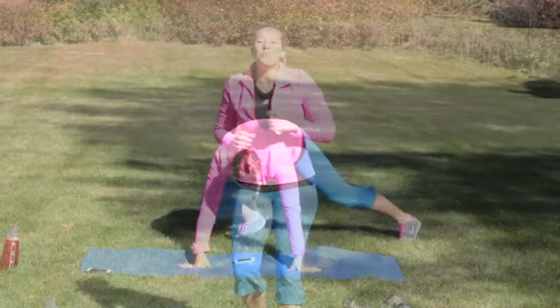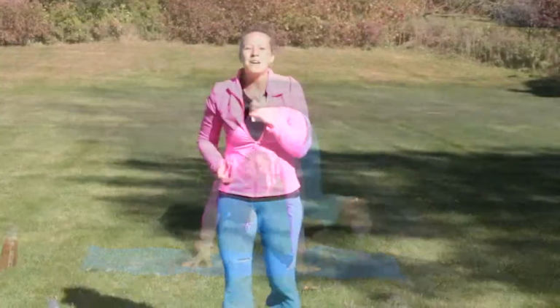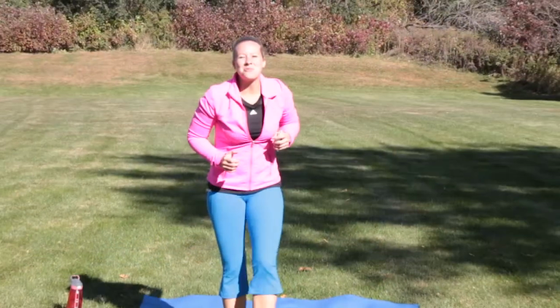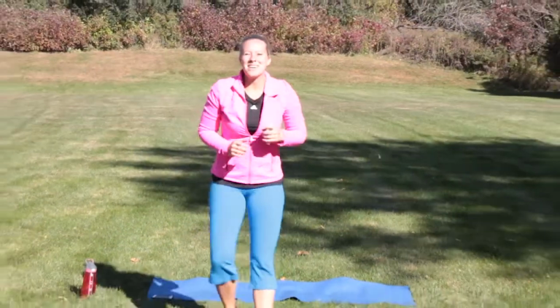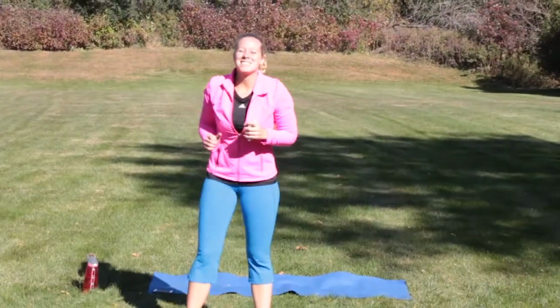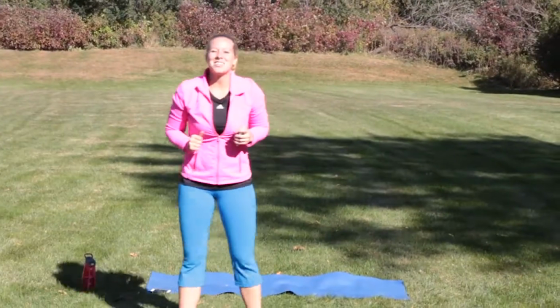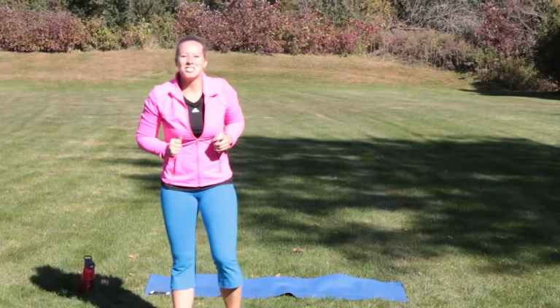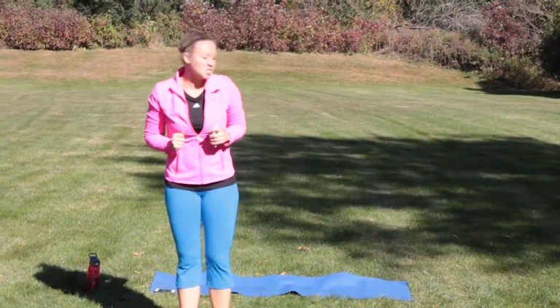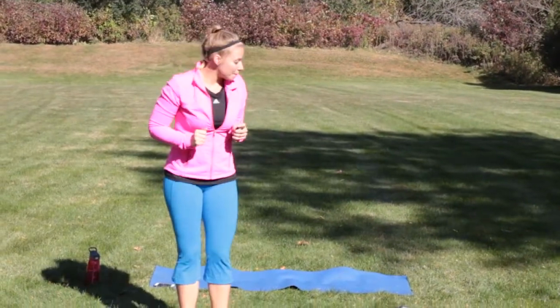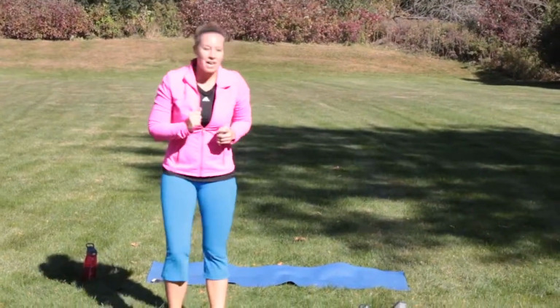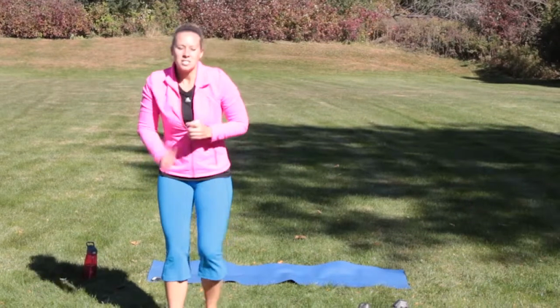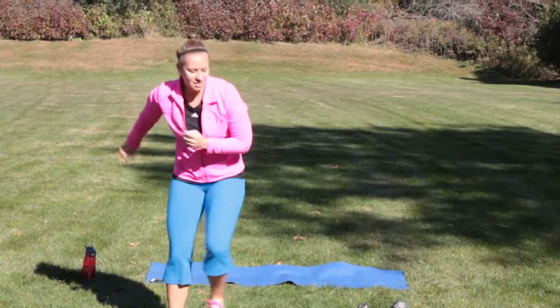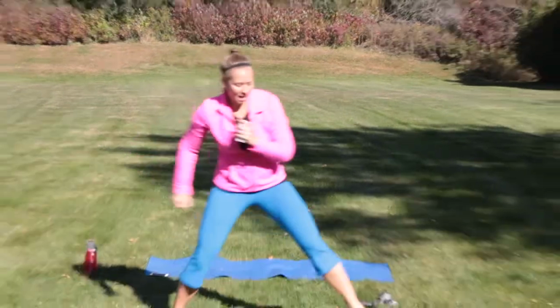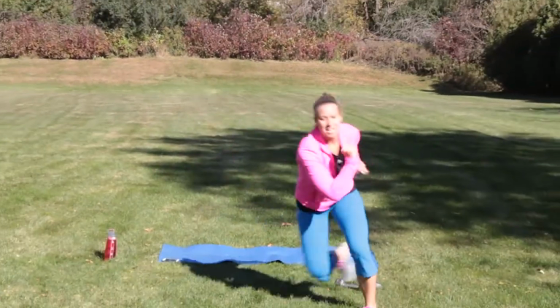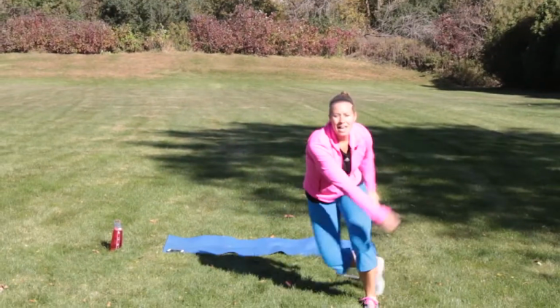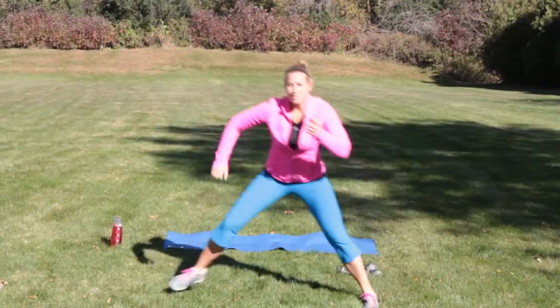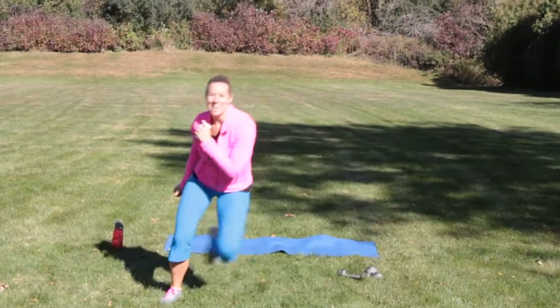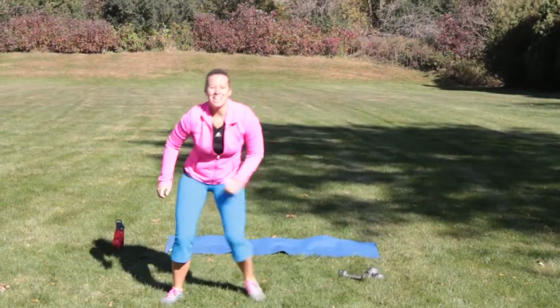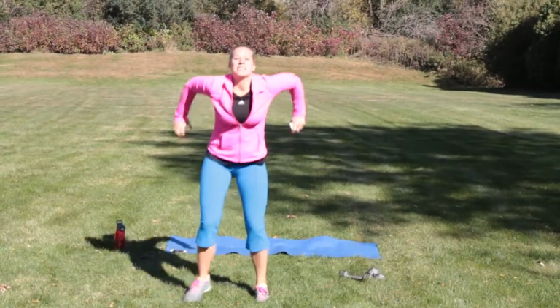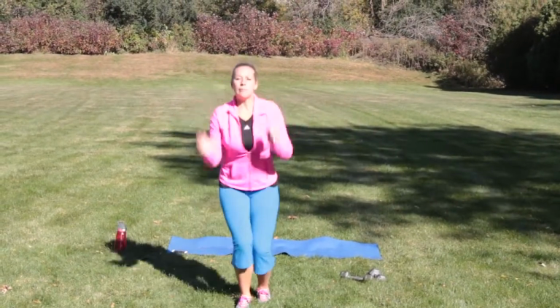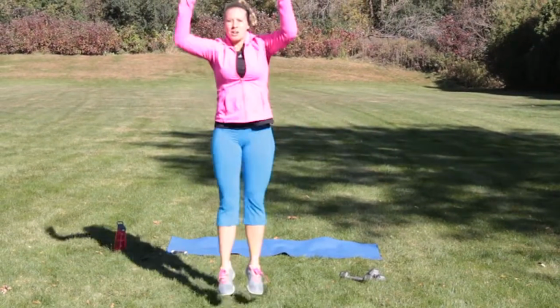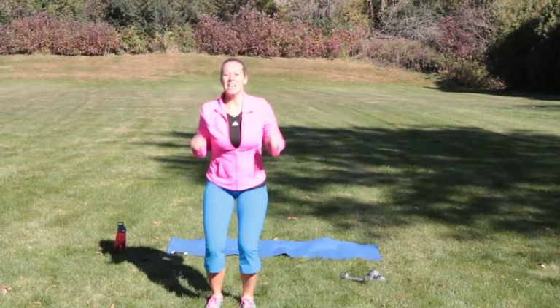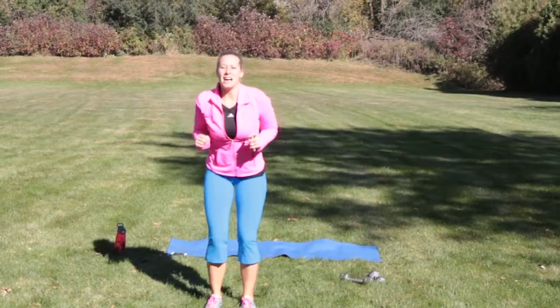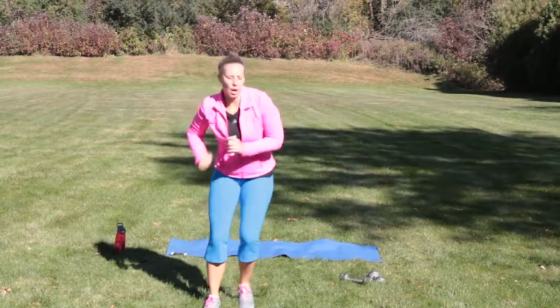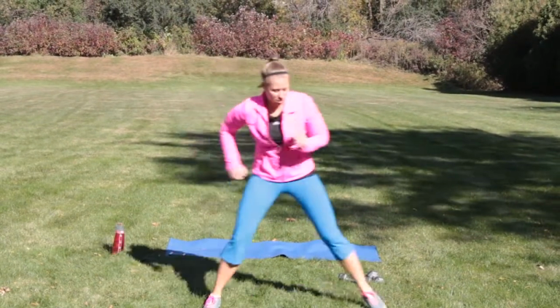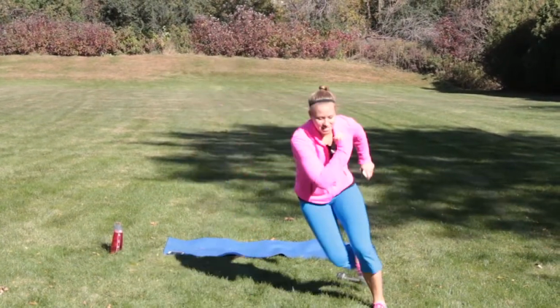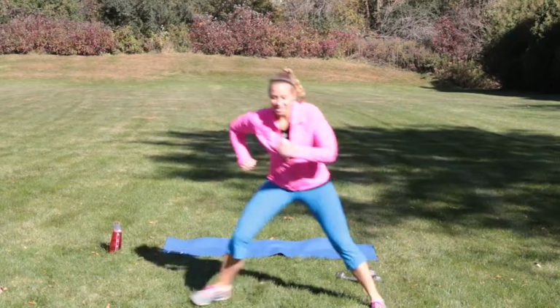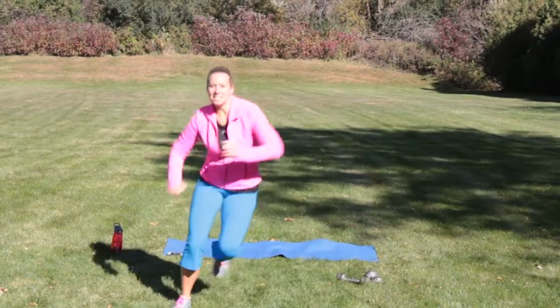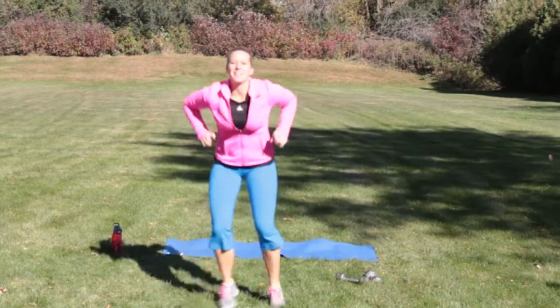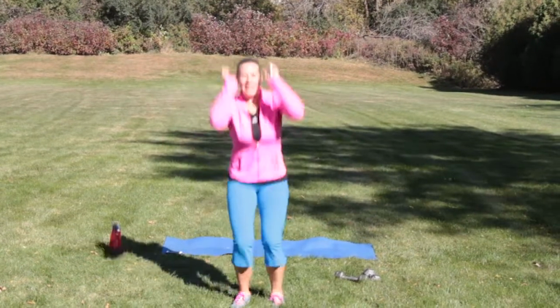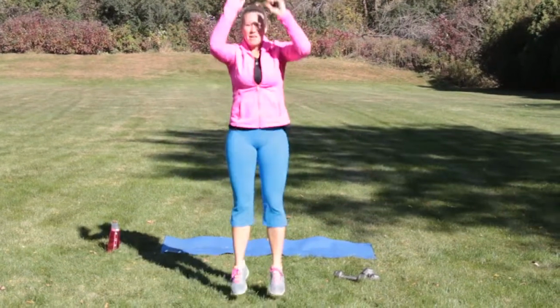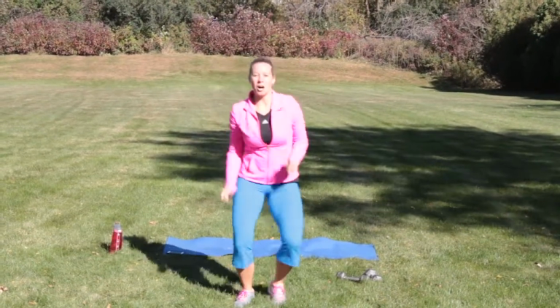Move number three: skater lunges with a jump. You're going to skate side to side, stop in the middle, and jump. So it's skate, skate, stop, jump.